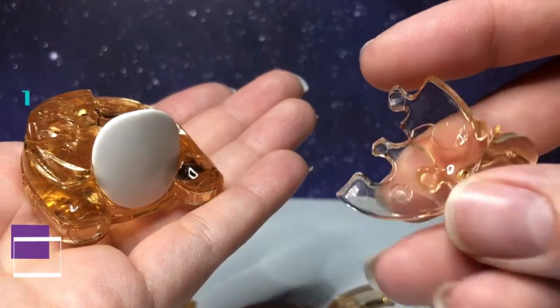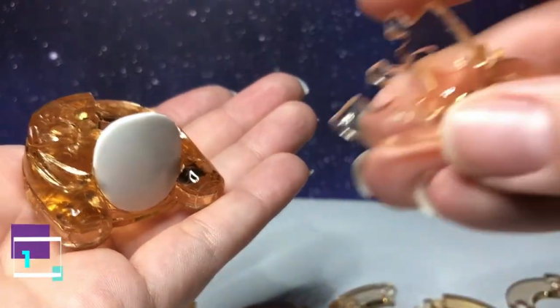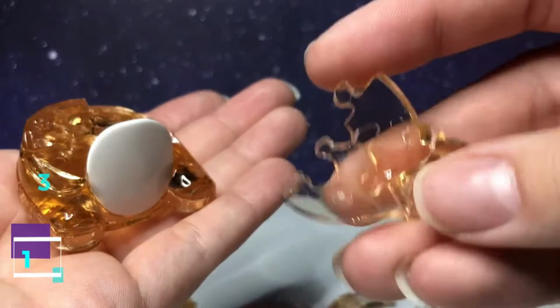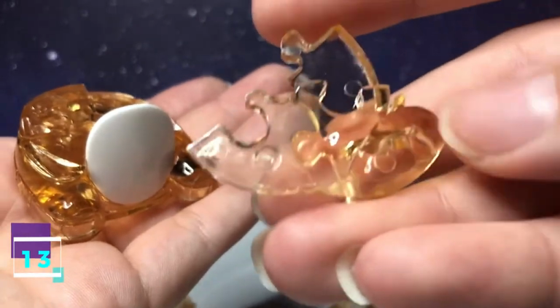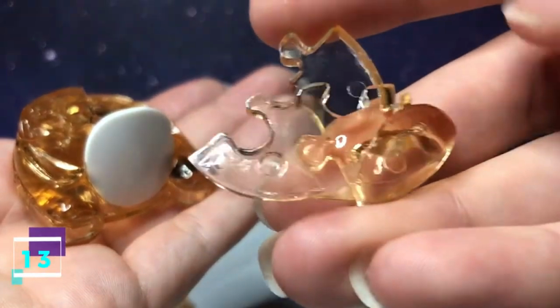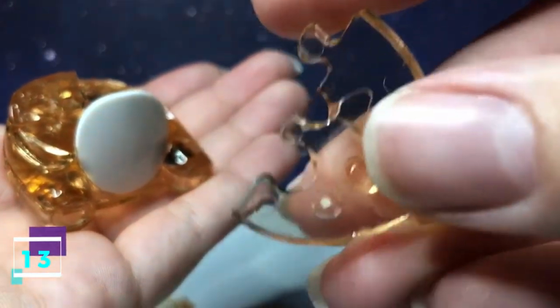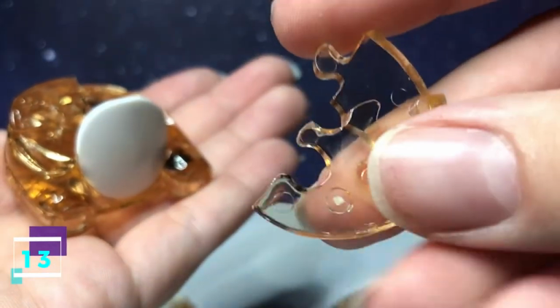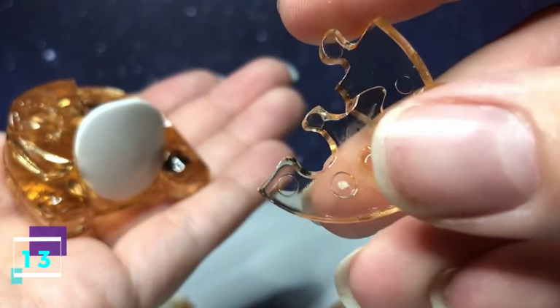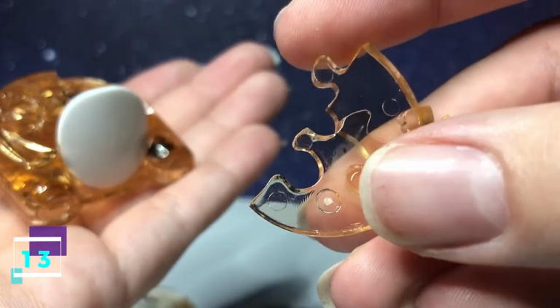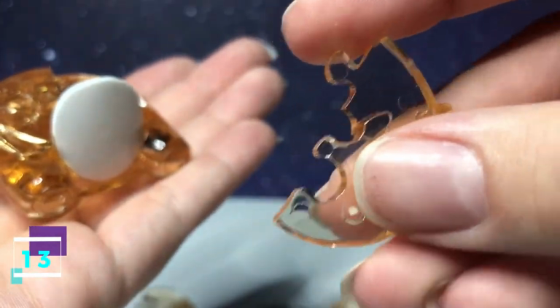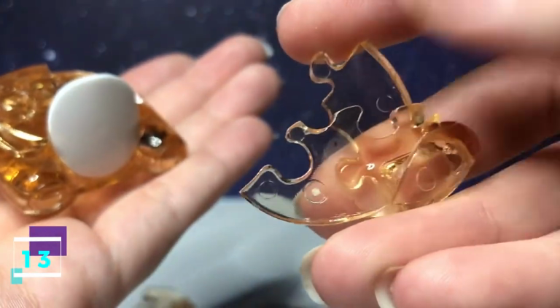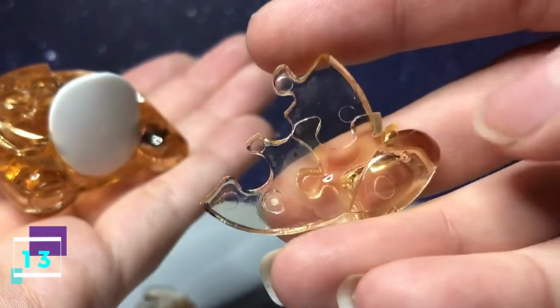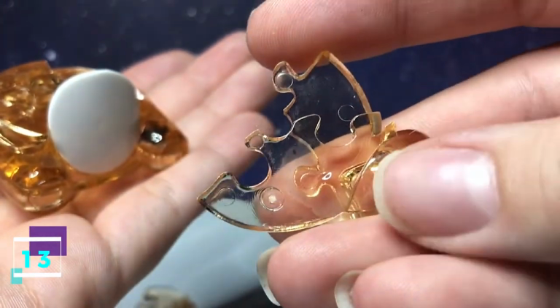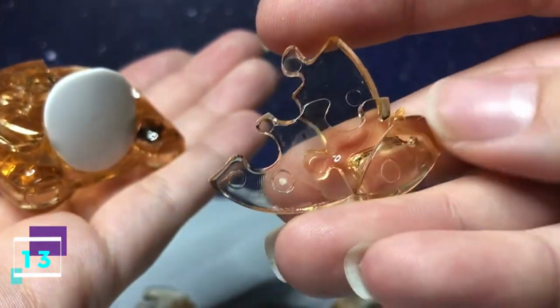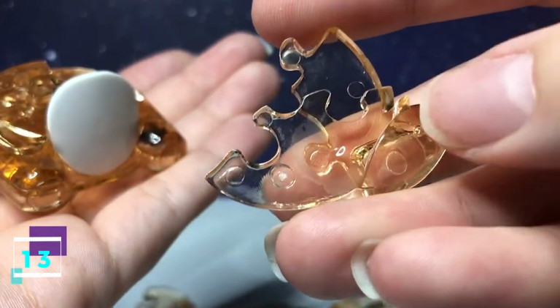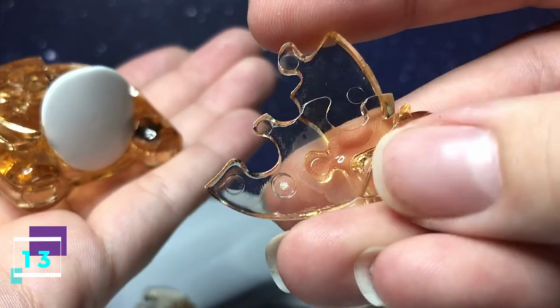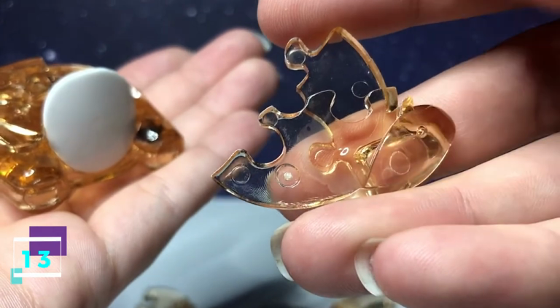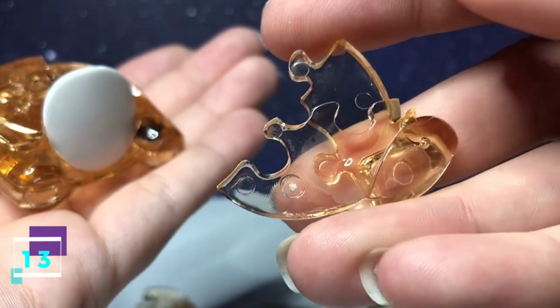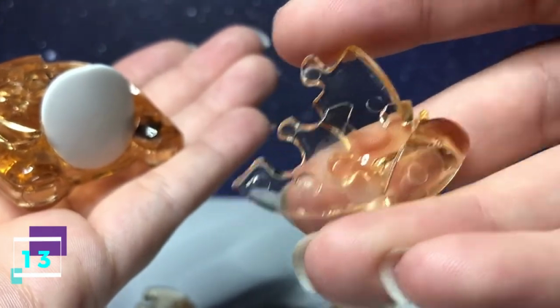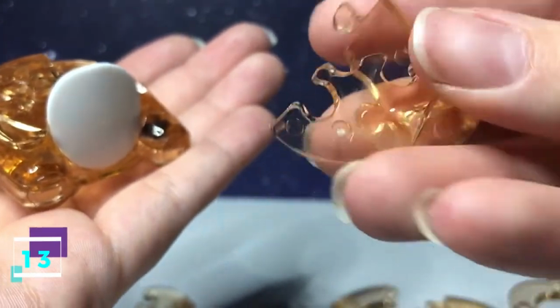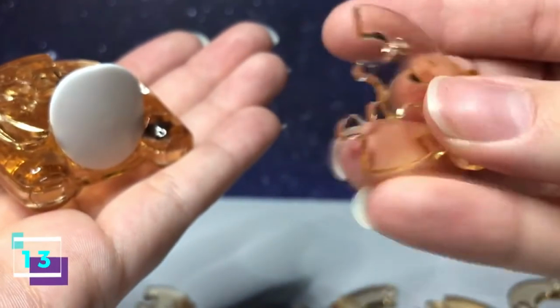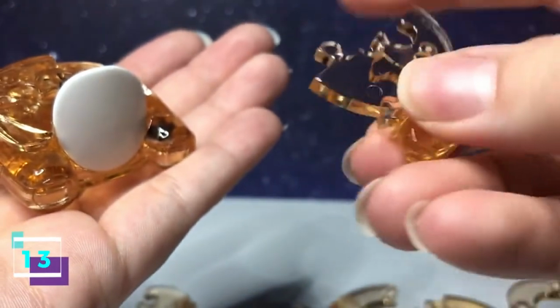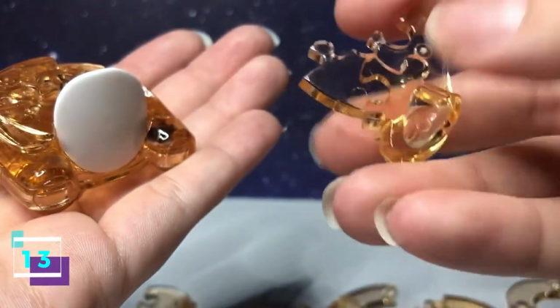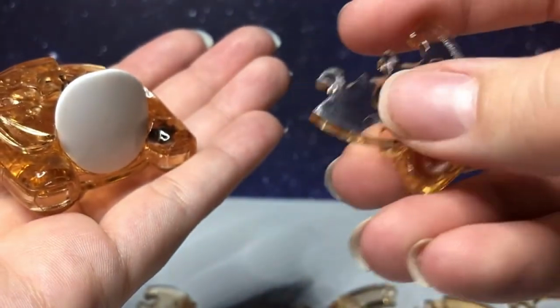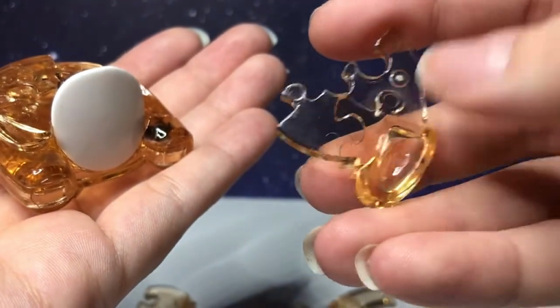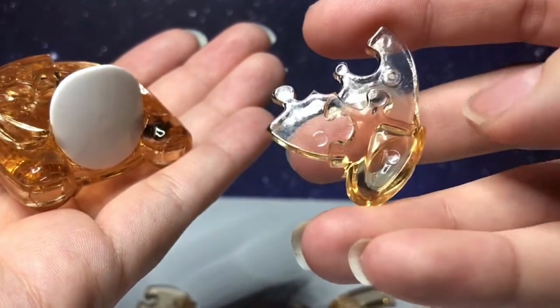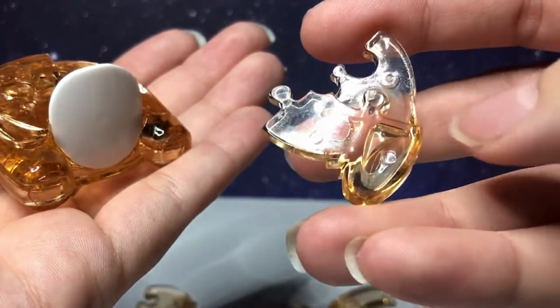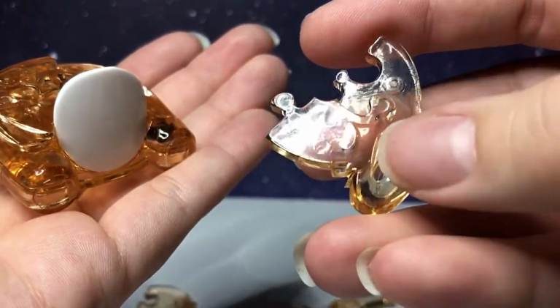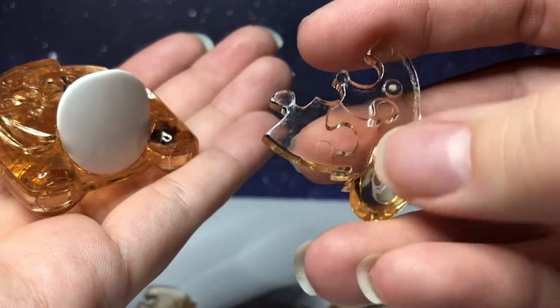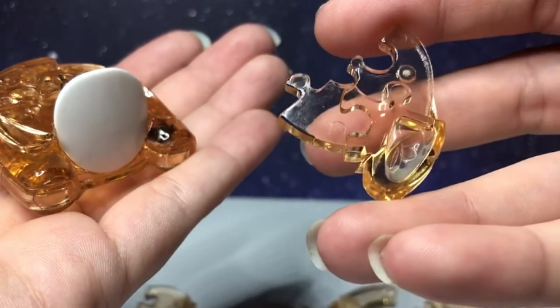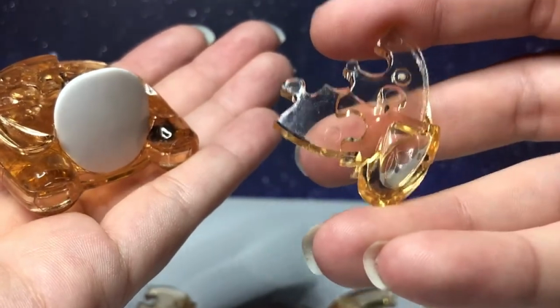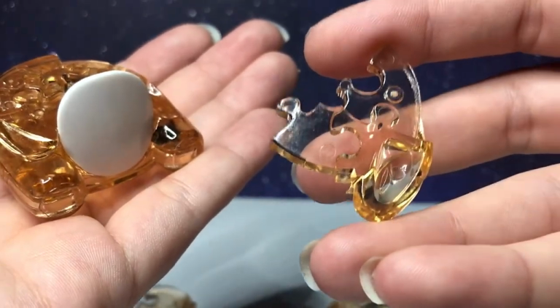Step number 13, this piece. It has two going in with part of an arm. You flip it over — there's two going out with an indent under the arm.